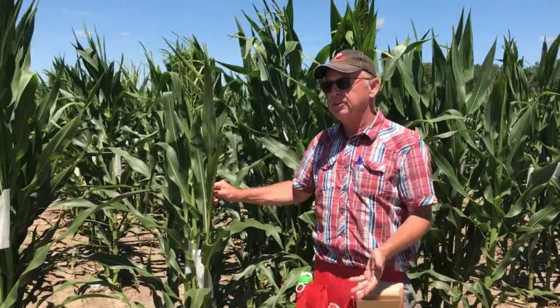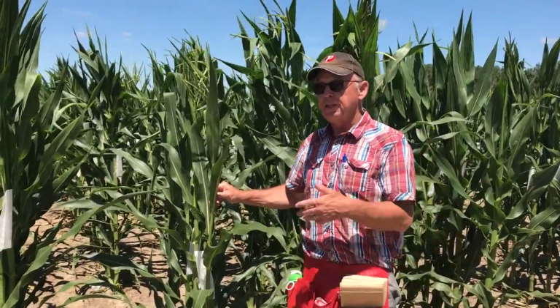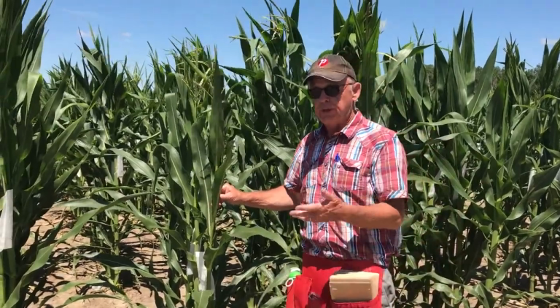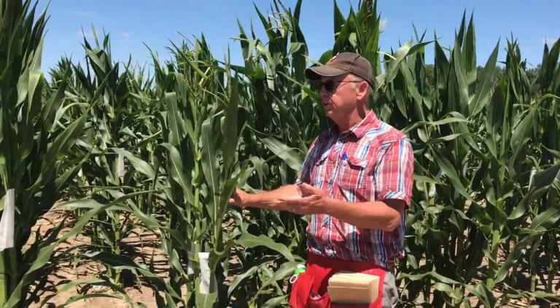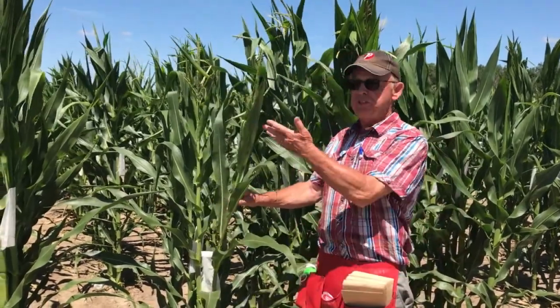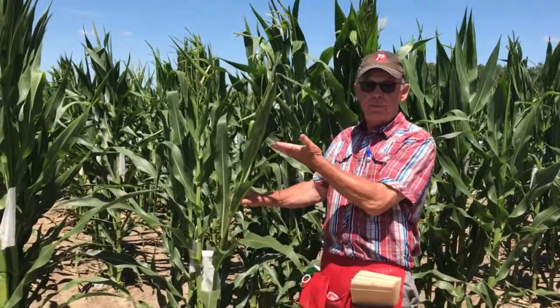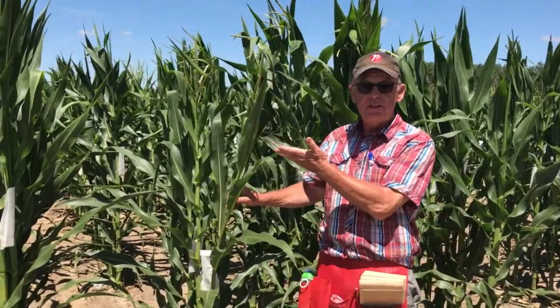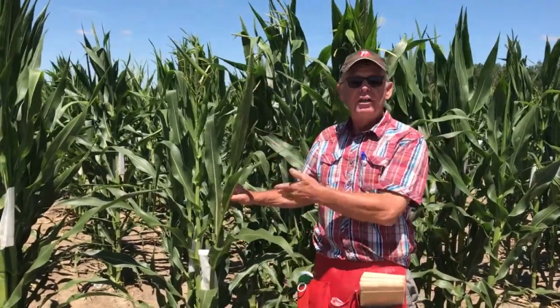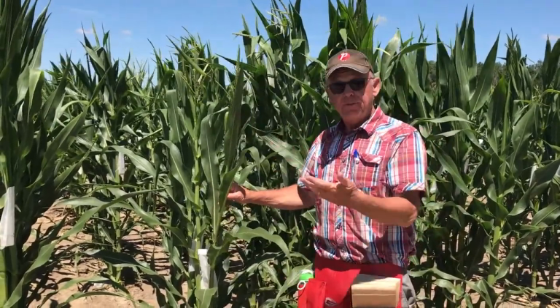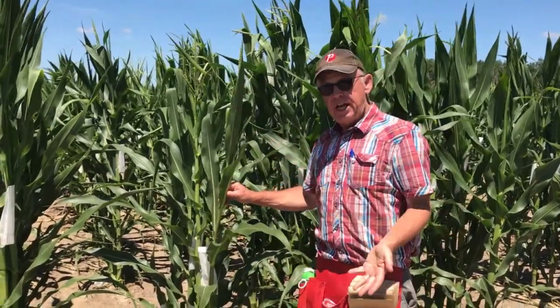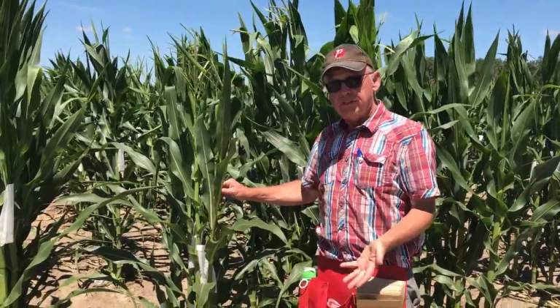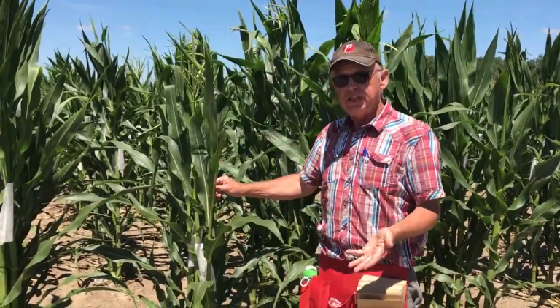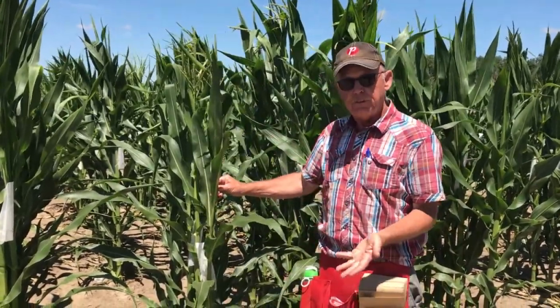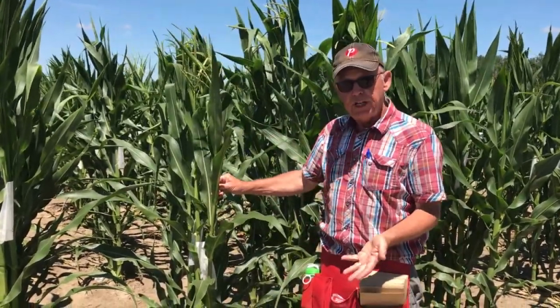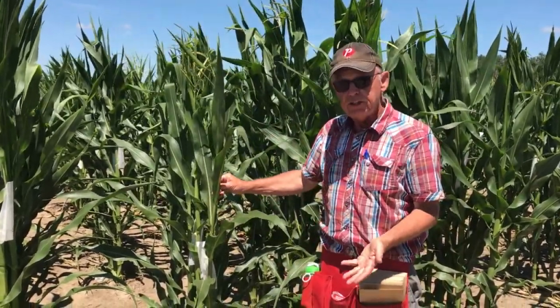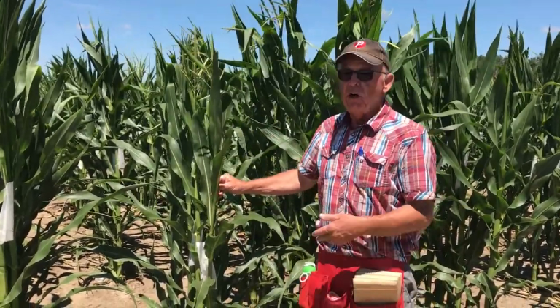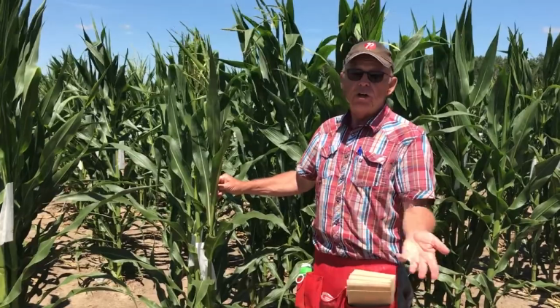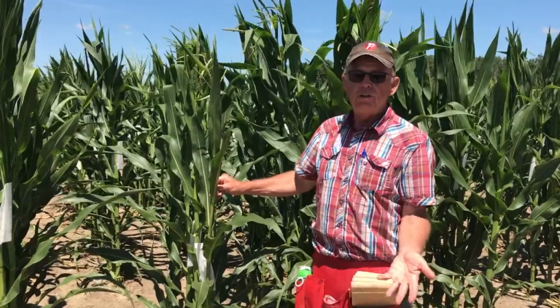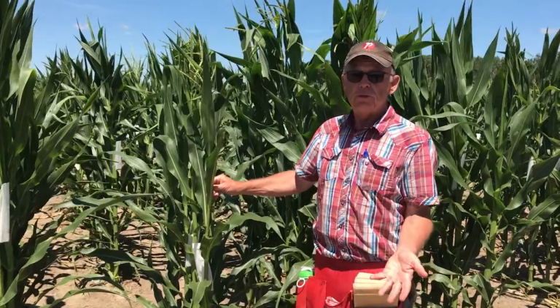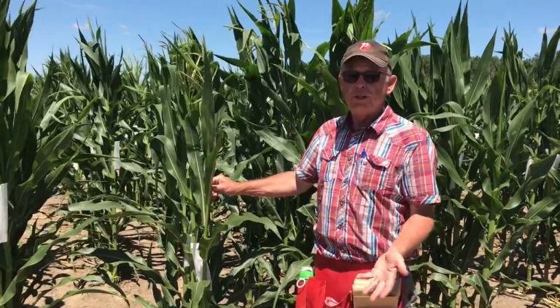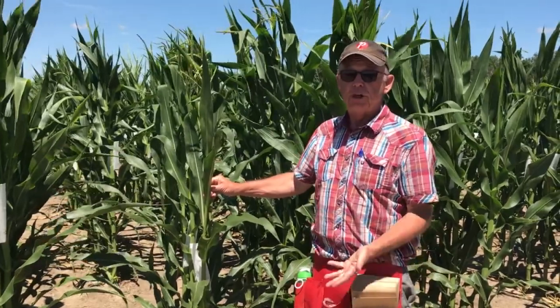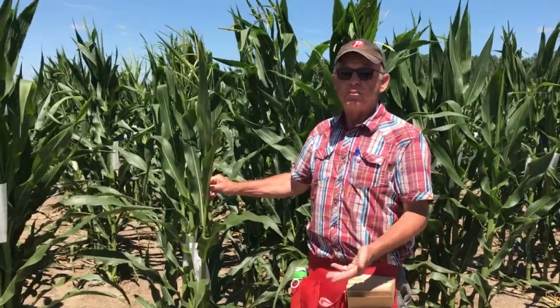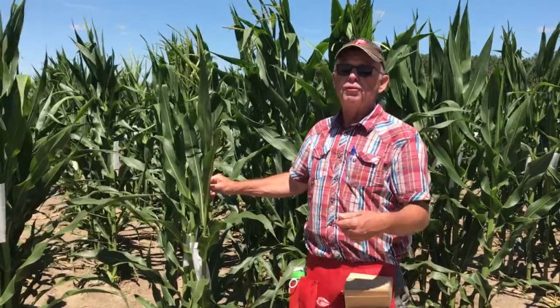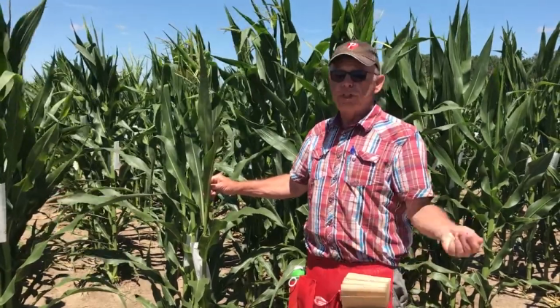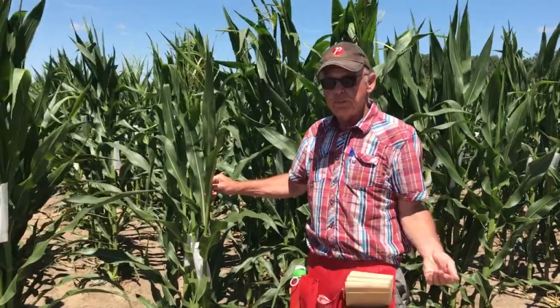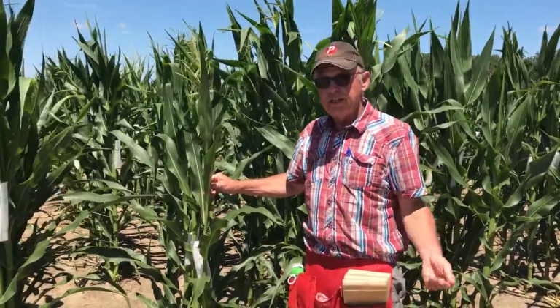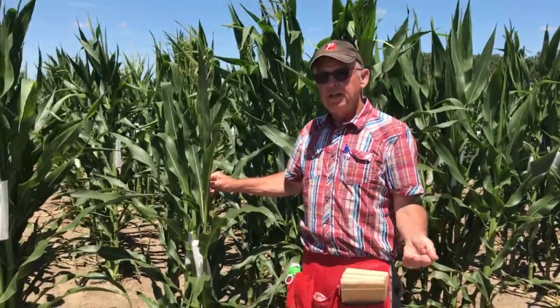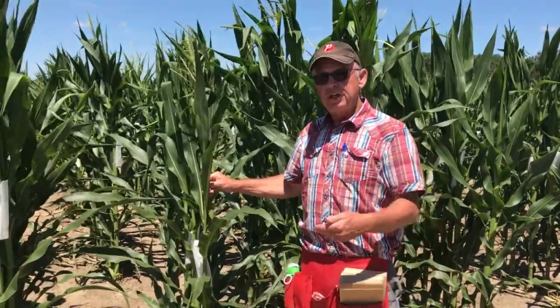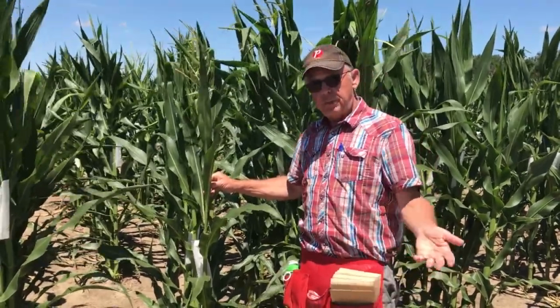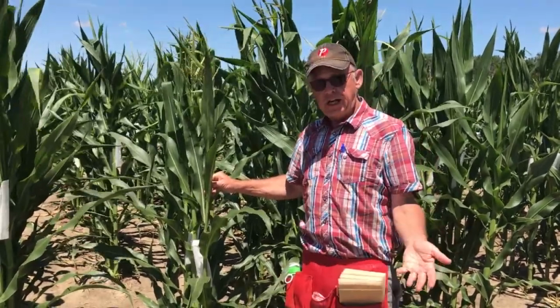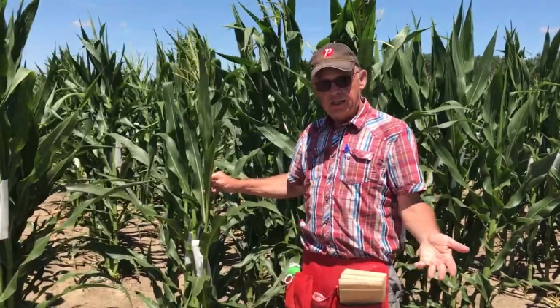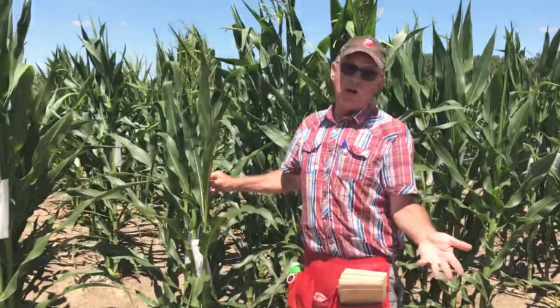It could be the pollen of the same plant, in which case you will make a self-pollination, or it could also be a pollen from a different plant, in which we make a cross.